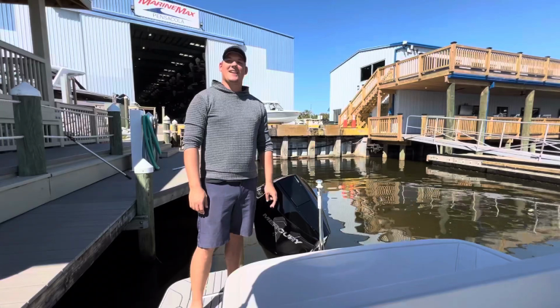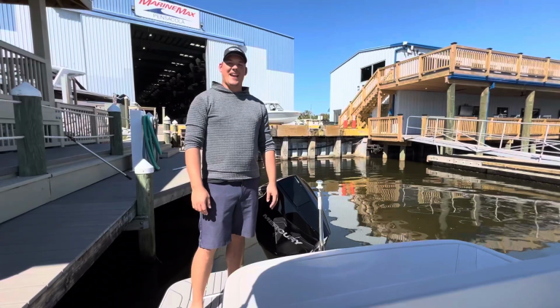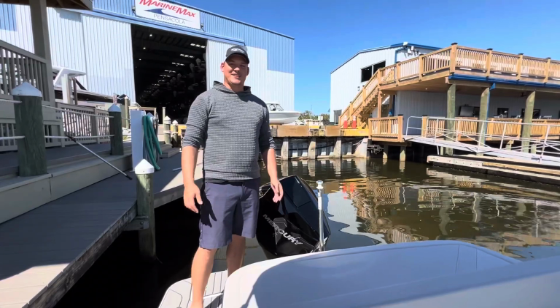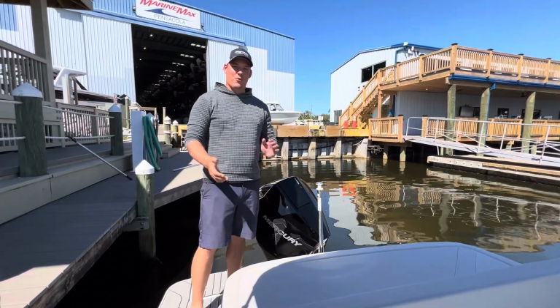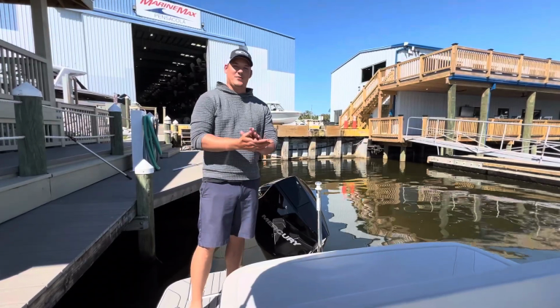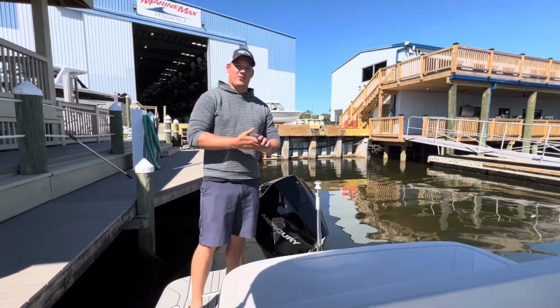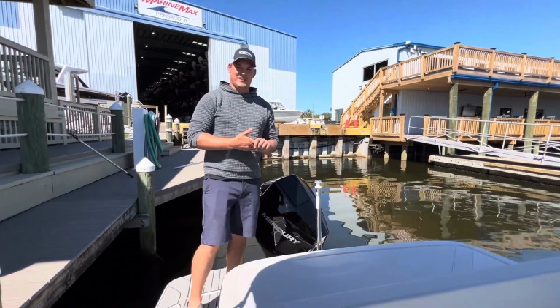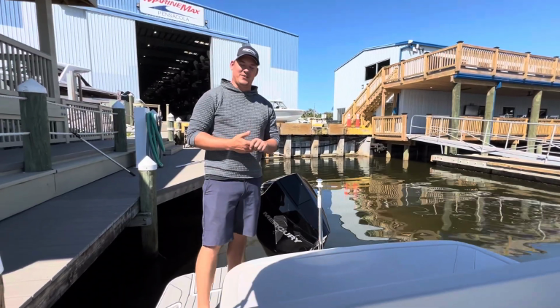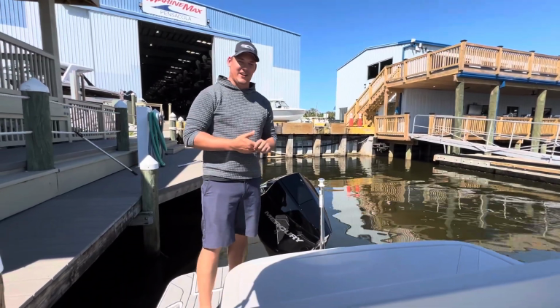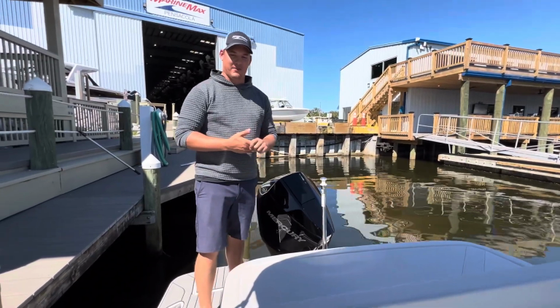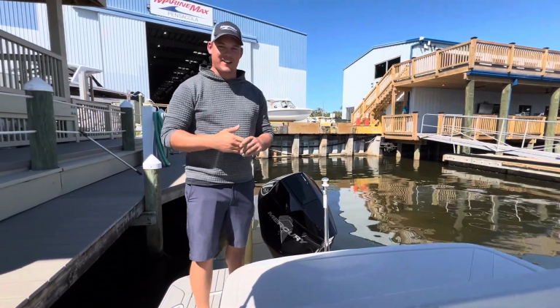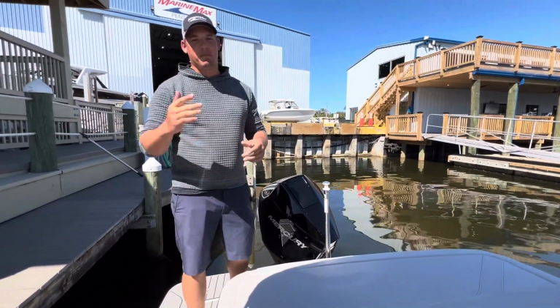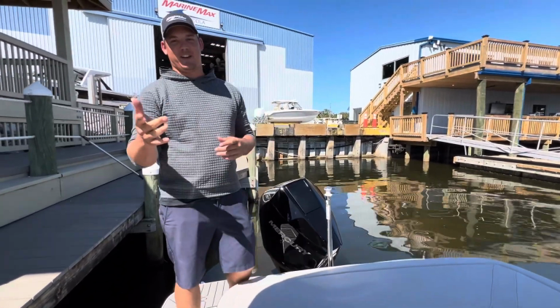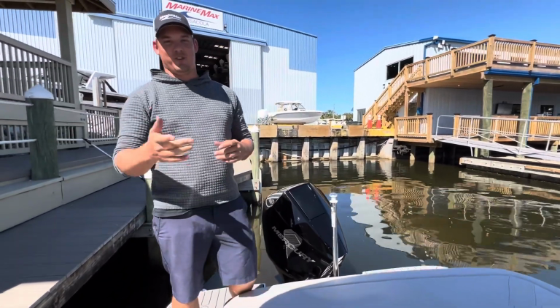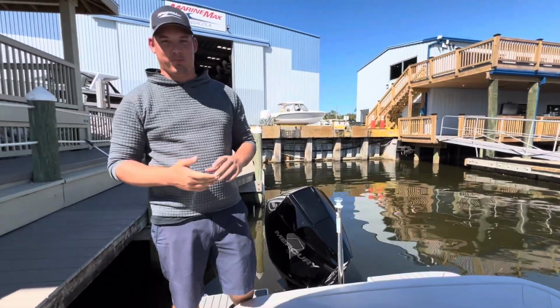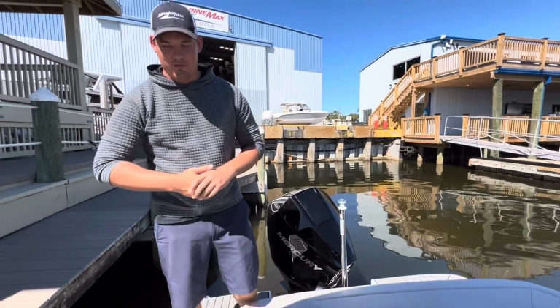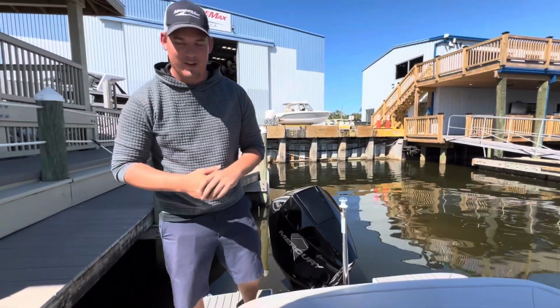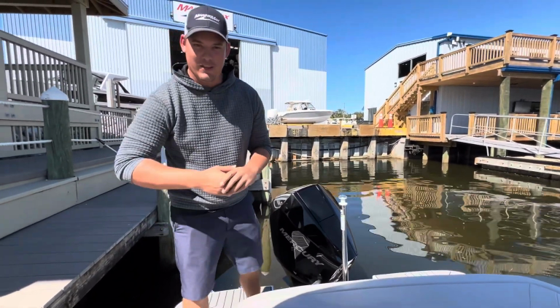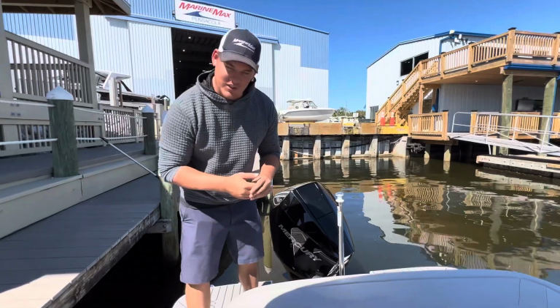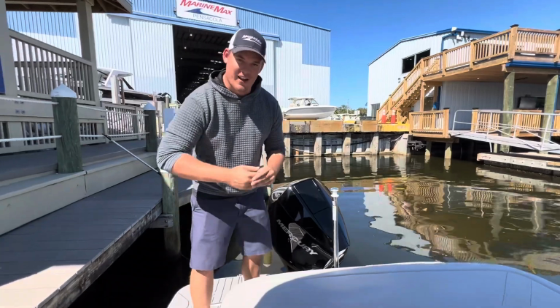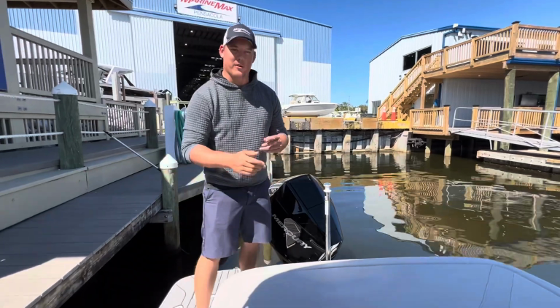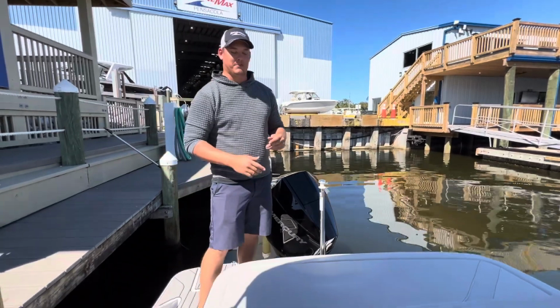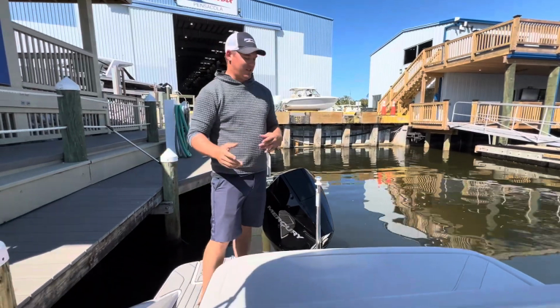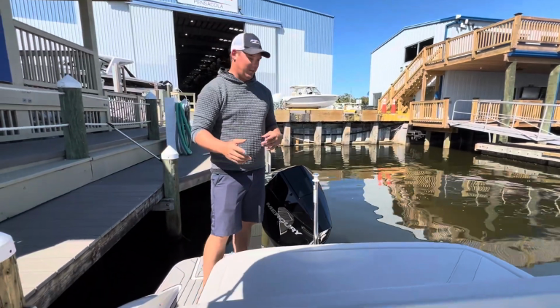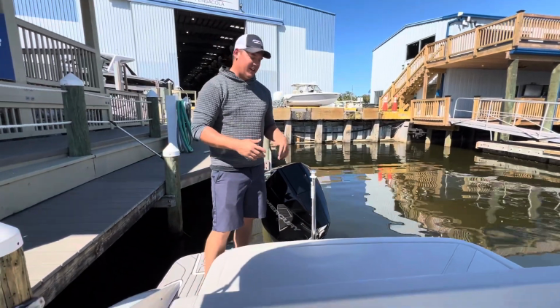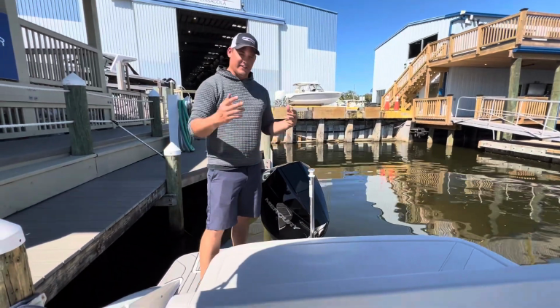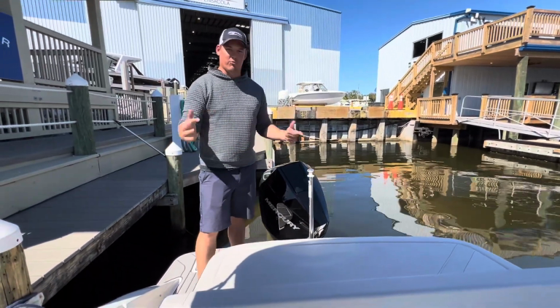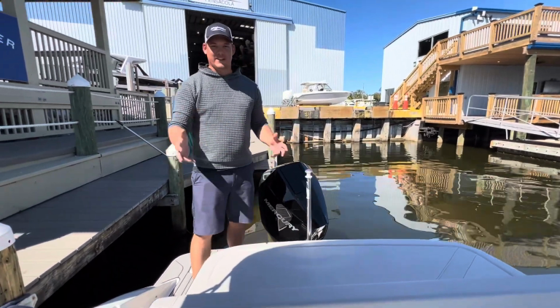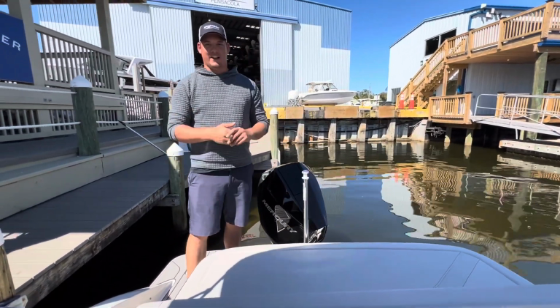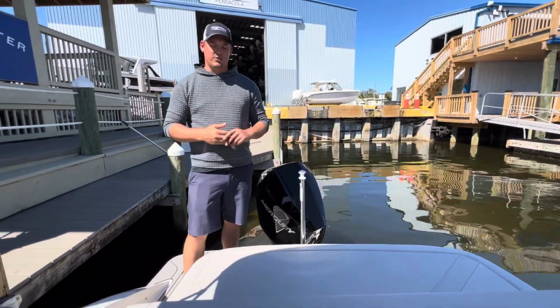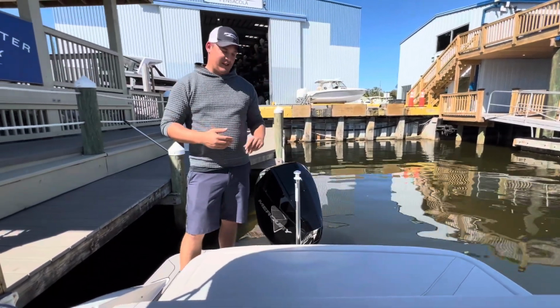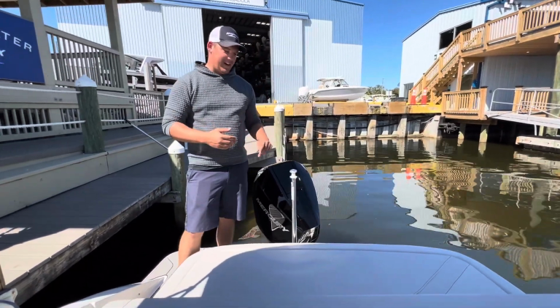Hey guys, 2024 Sea Ray 210 SPX. I am excited to show you this brand new boat that we just got at Marimax Pensacola. It is the redesigned 210 SPX.